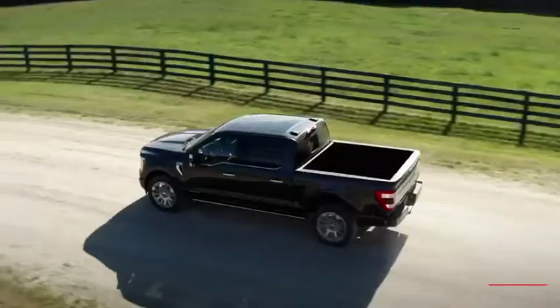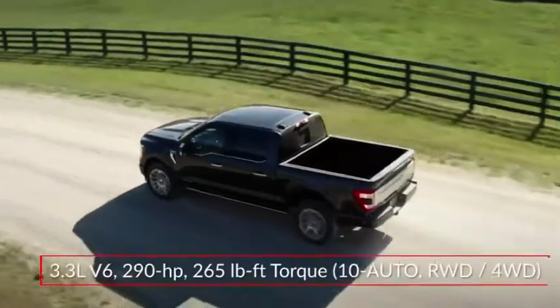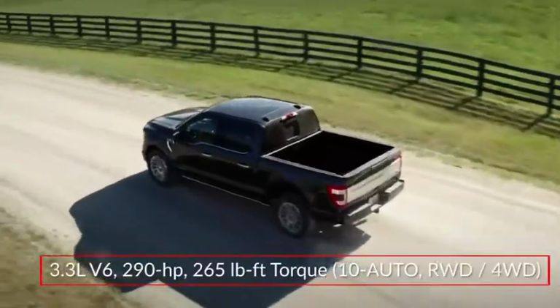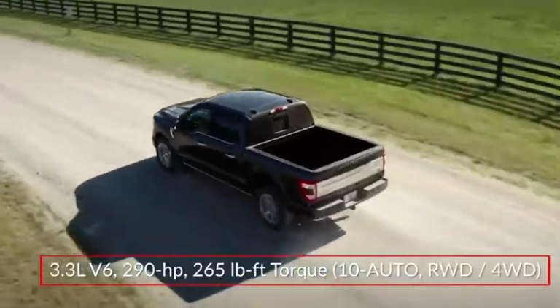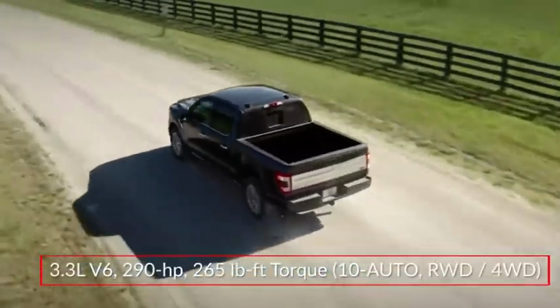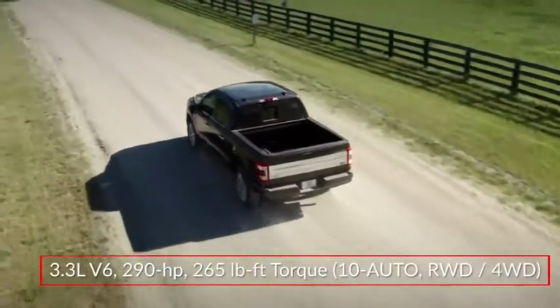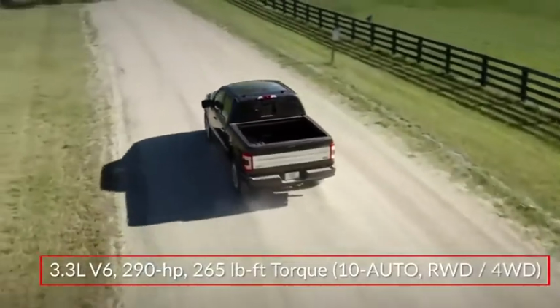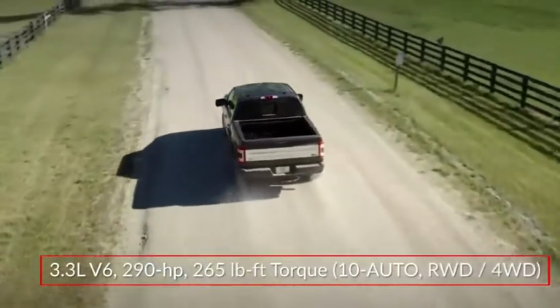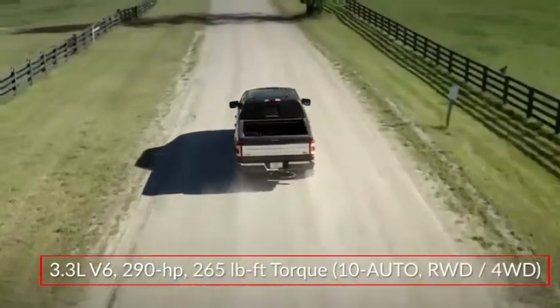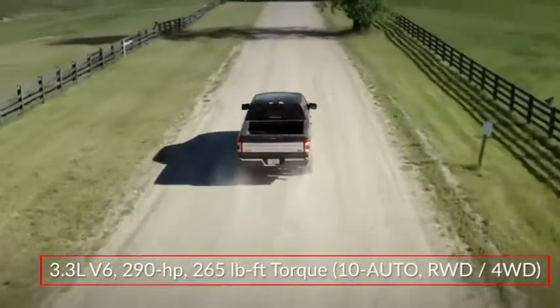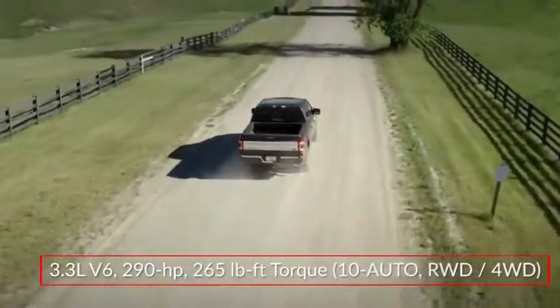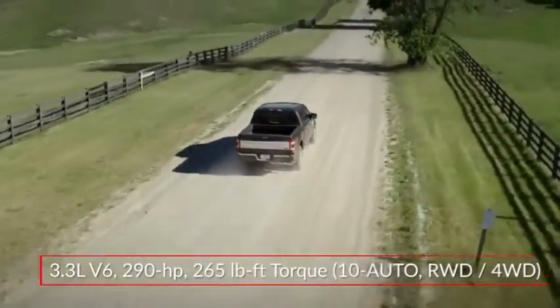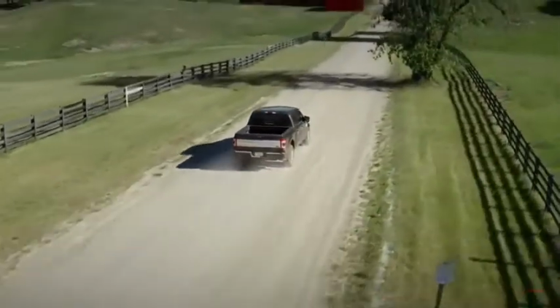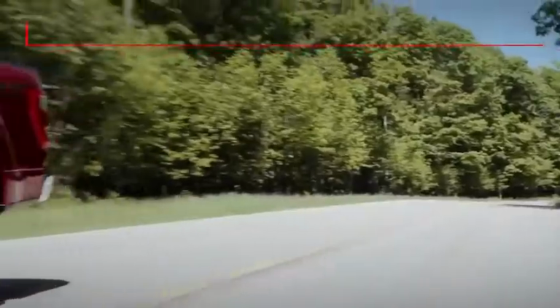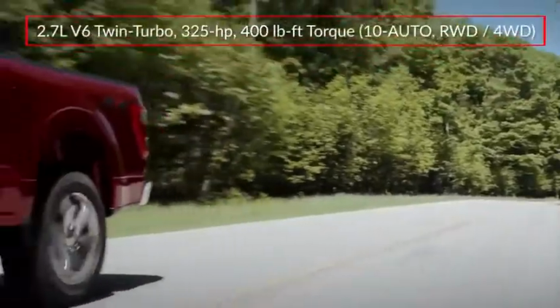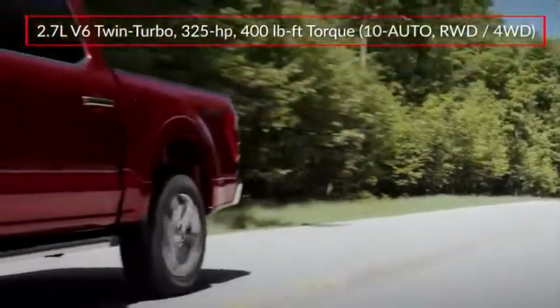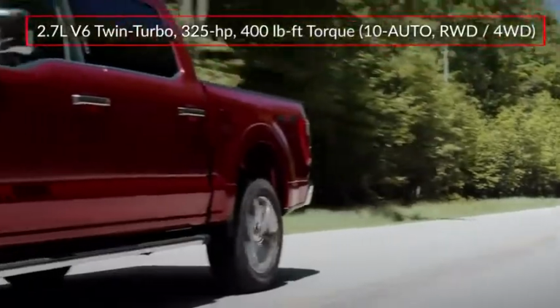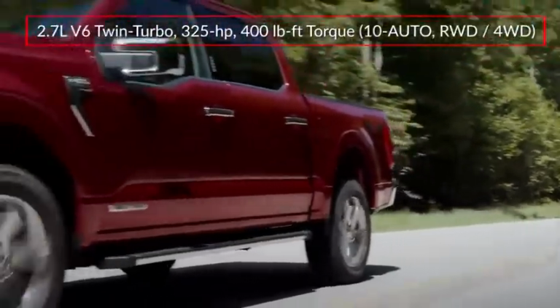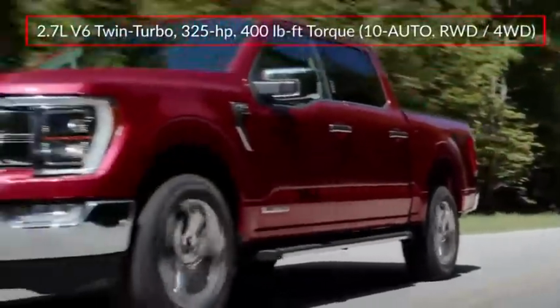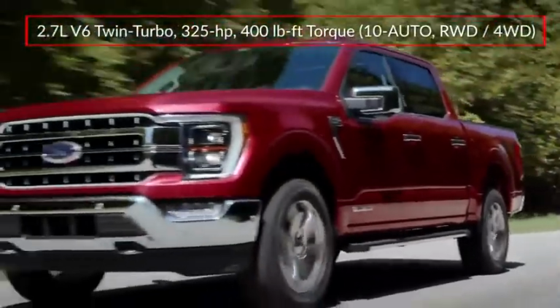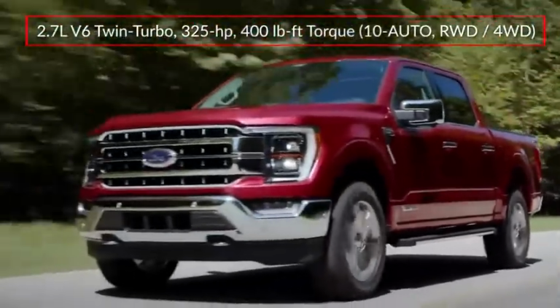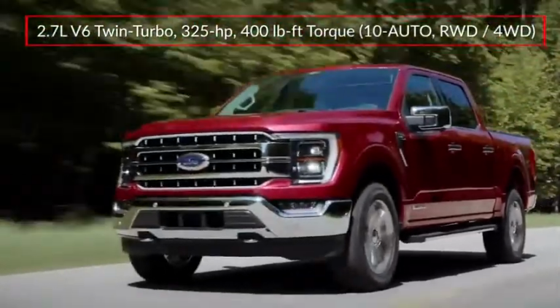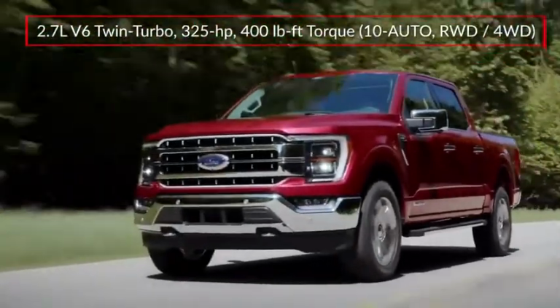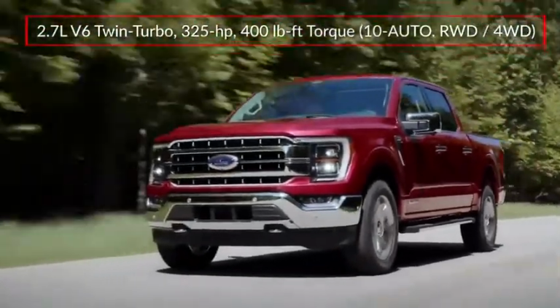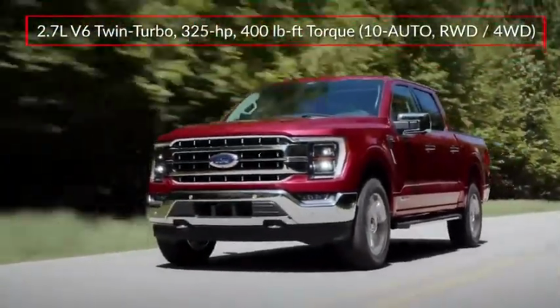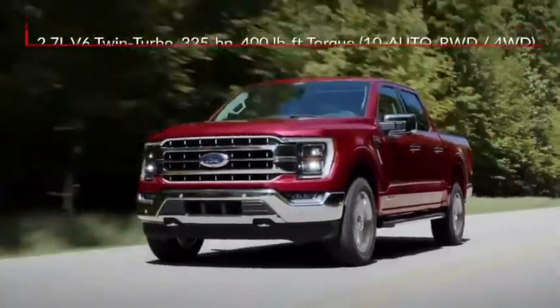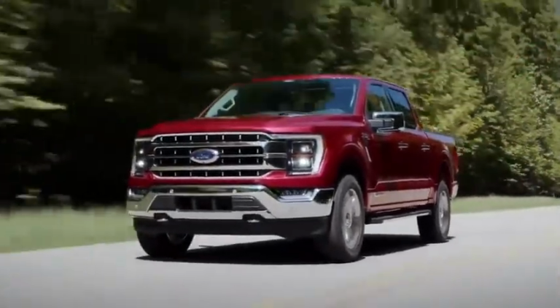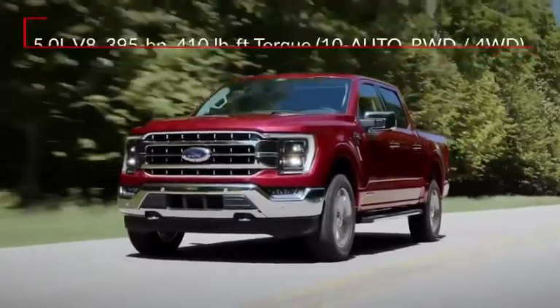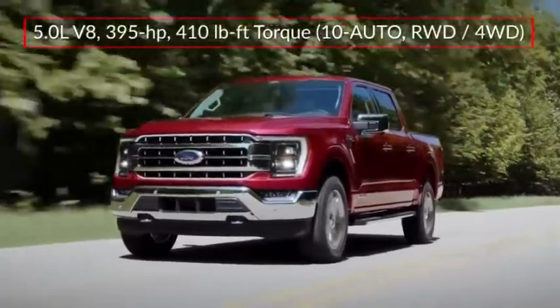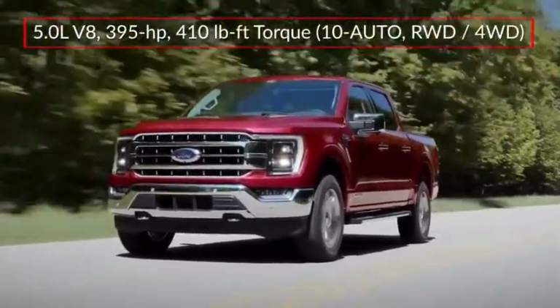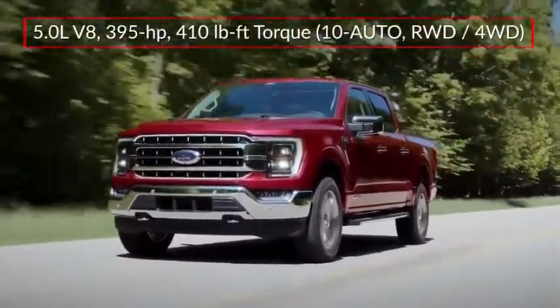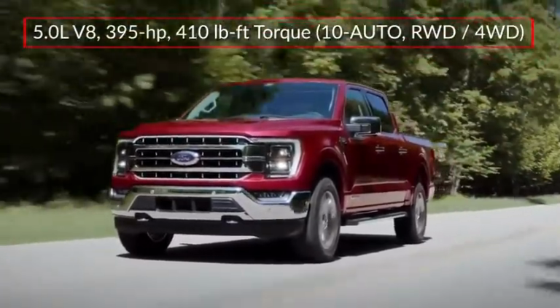Performance choices for the F-150 start with a 290-horsepower 3.3-liter V6. Optional engines include a 325-horsepower twin-turbocharged 2.7-liter EcoBoost V6 and a 400-horsepower 5-liter V8.